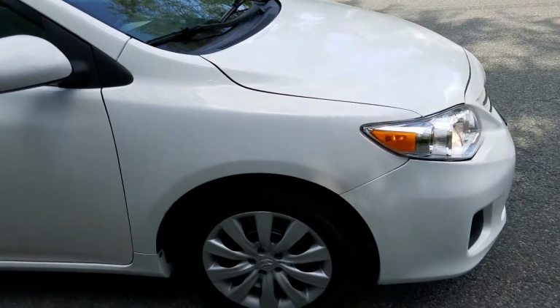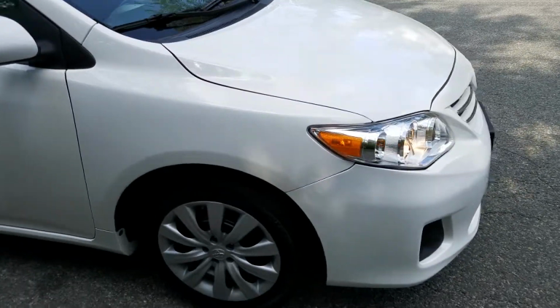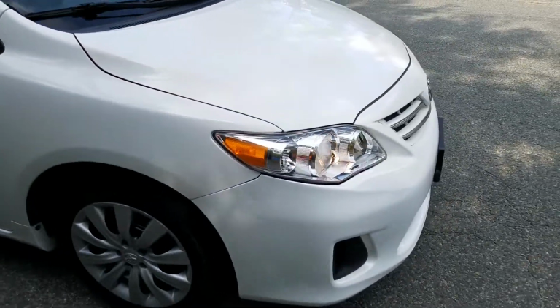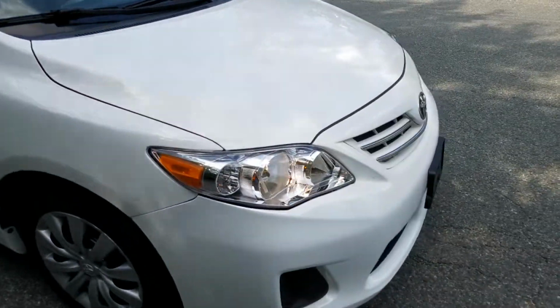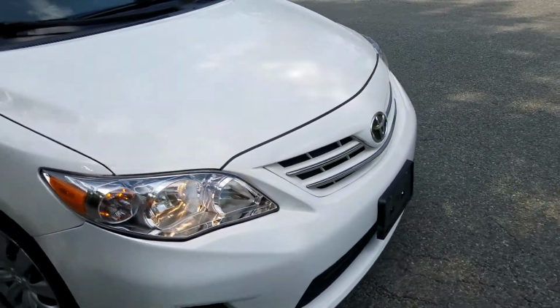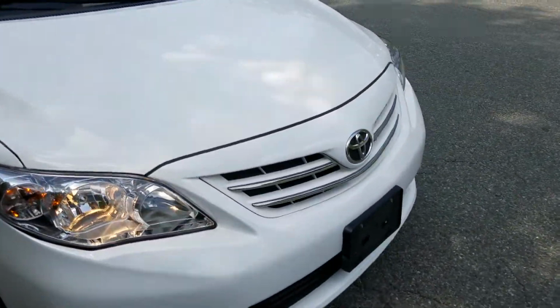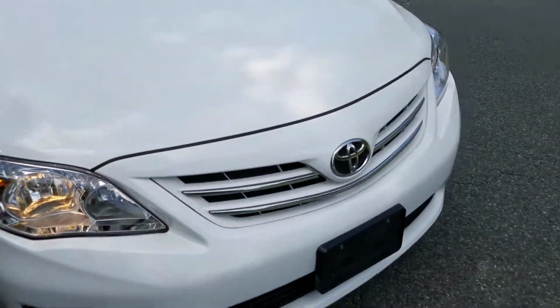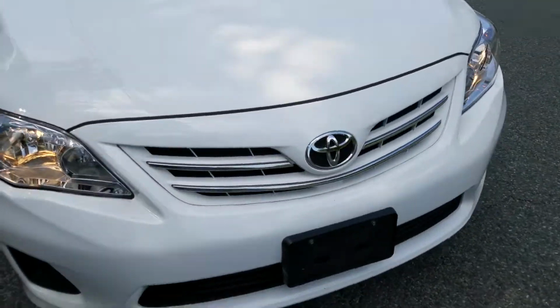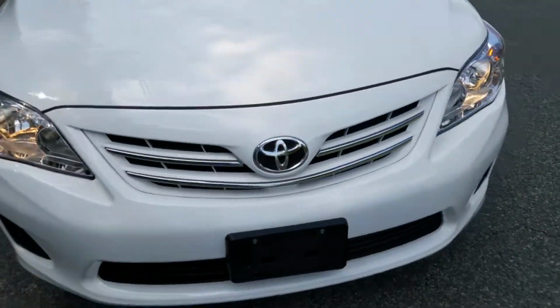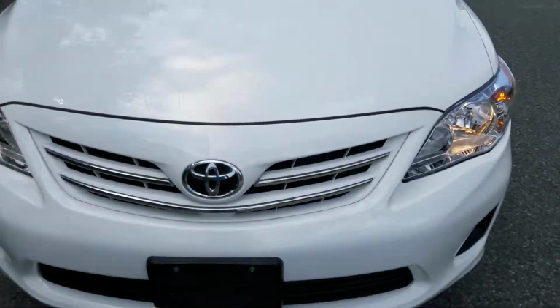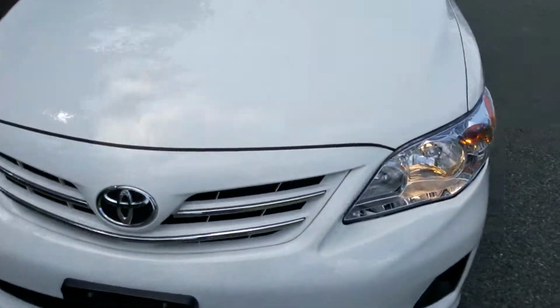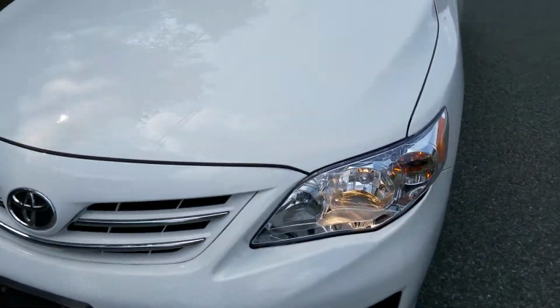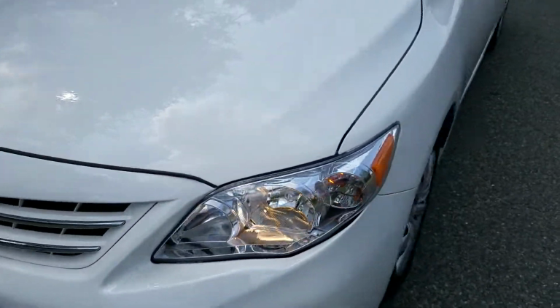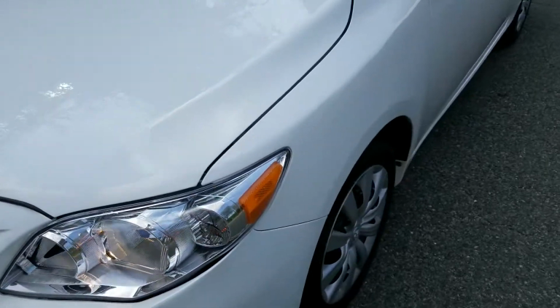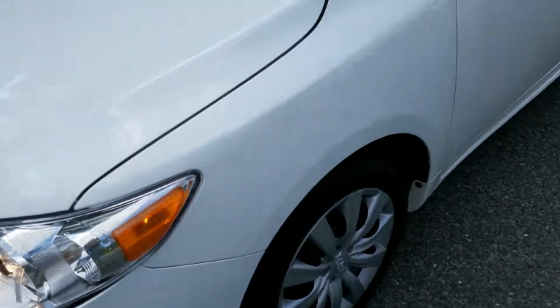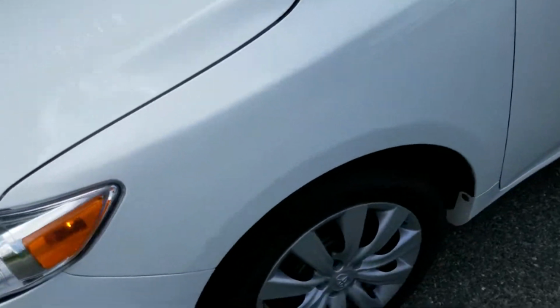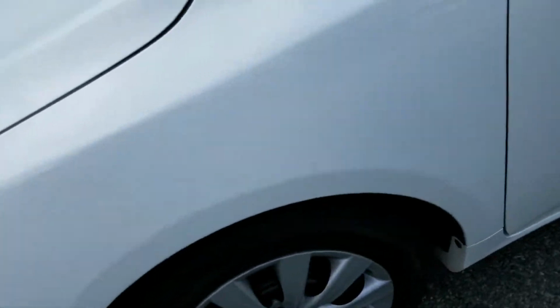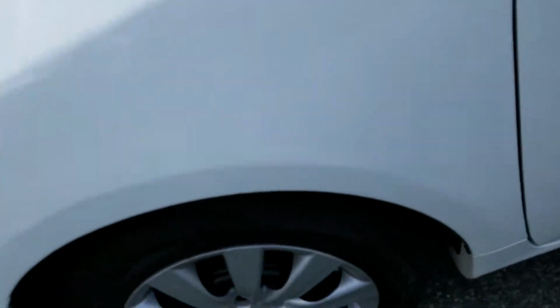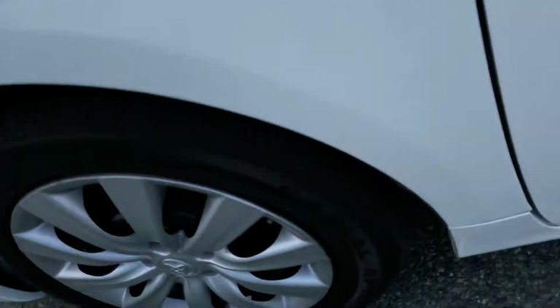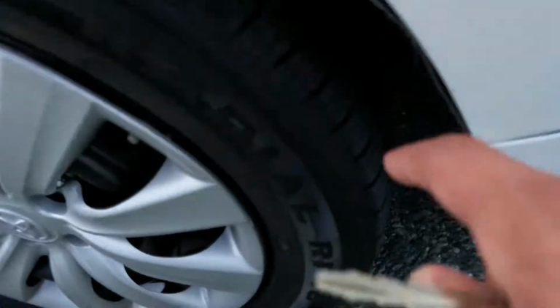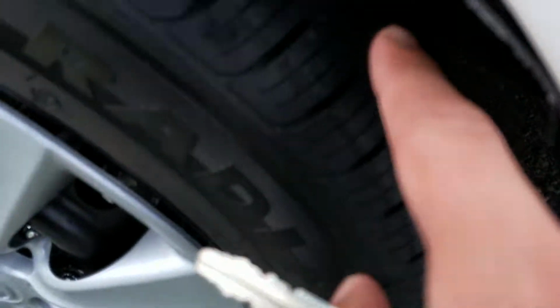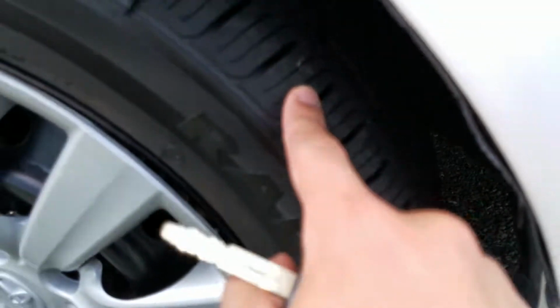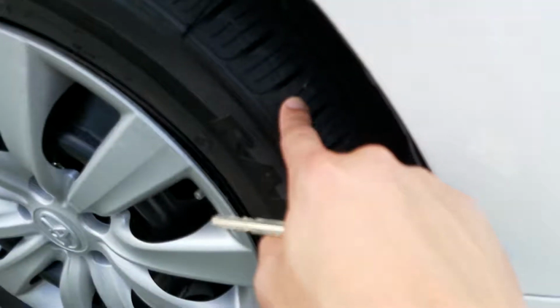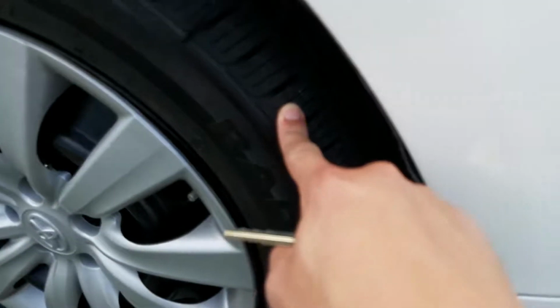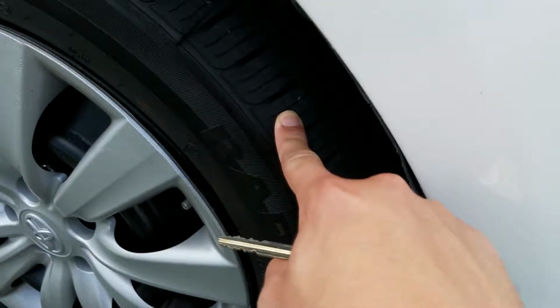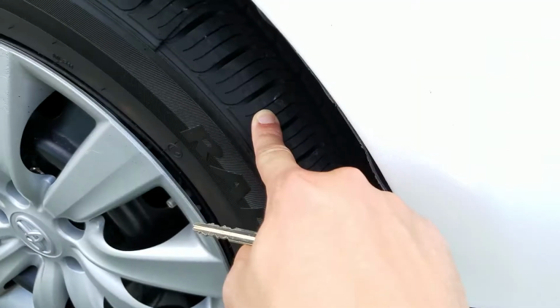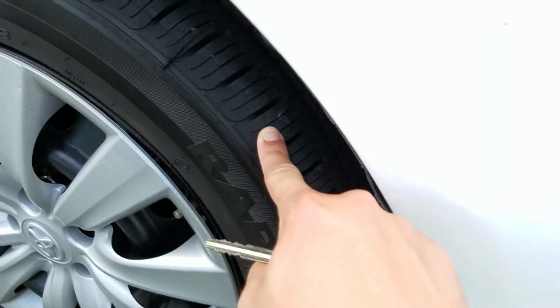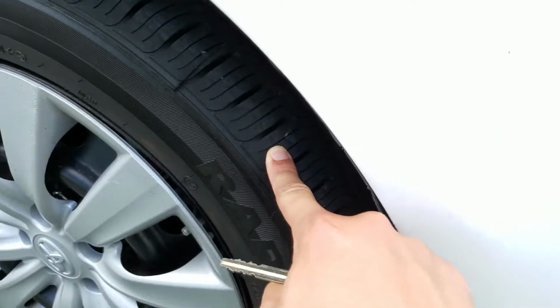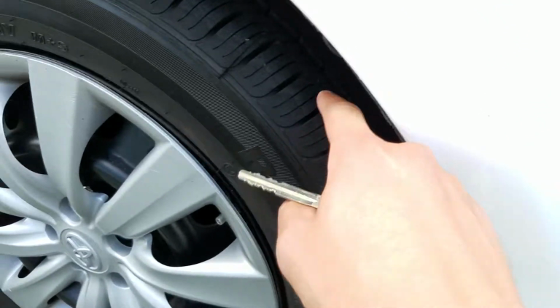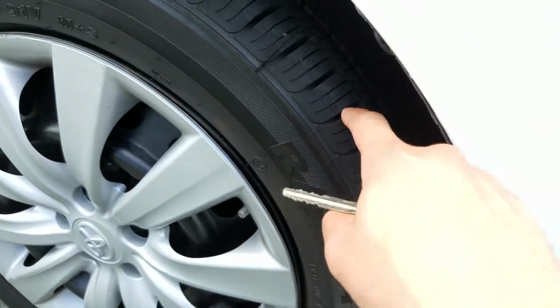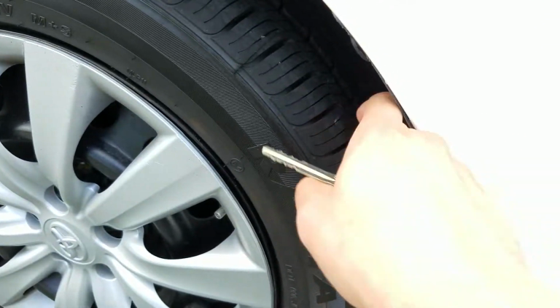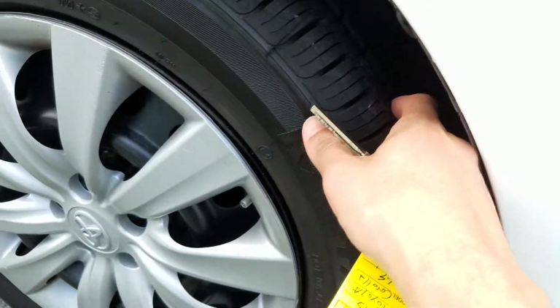It's got some excellent tires on it, which hopefully you can see there. They're like new tires.